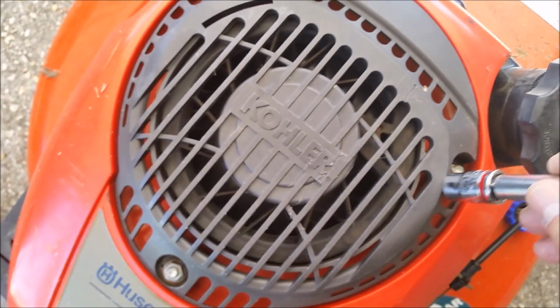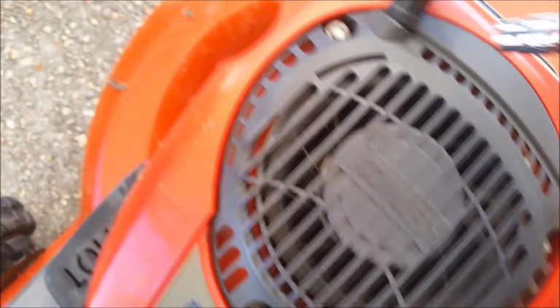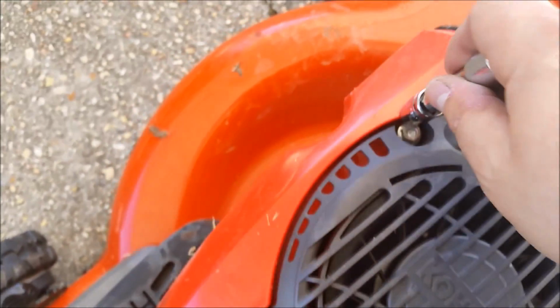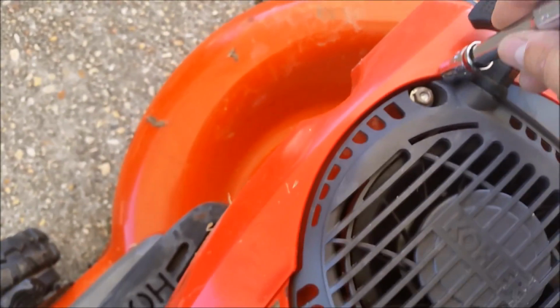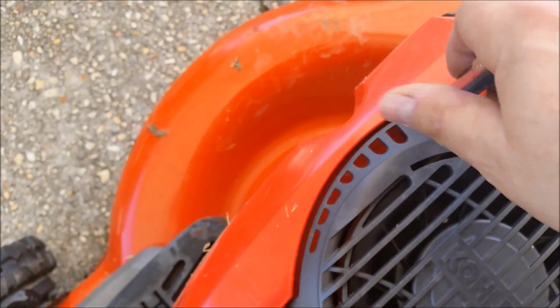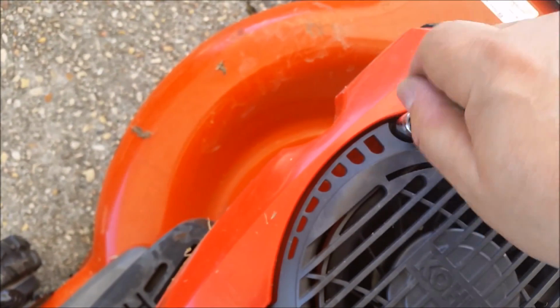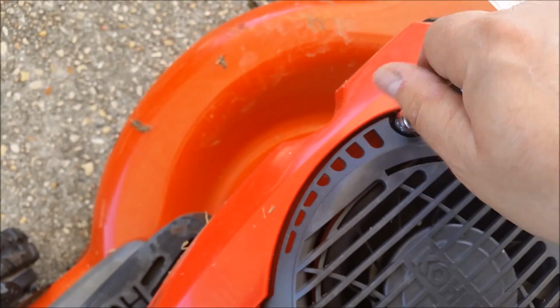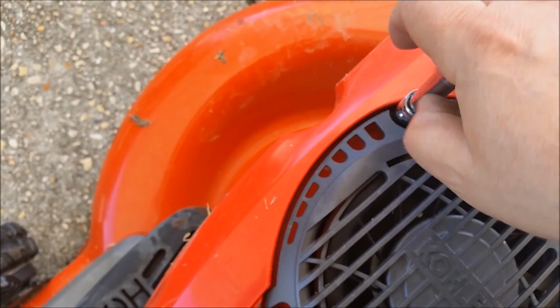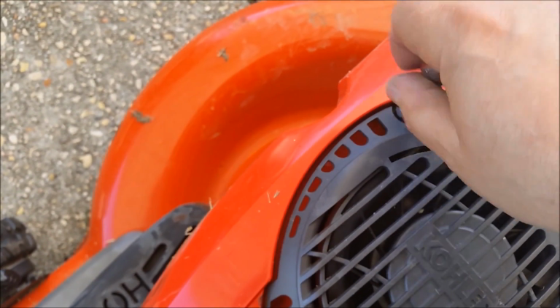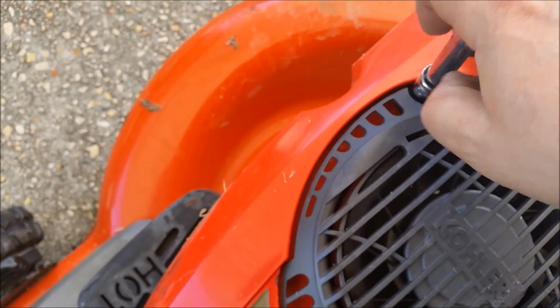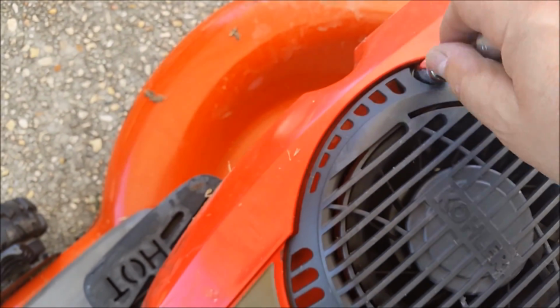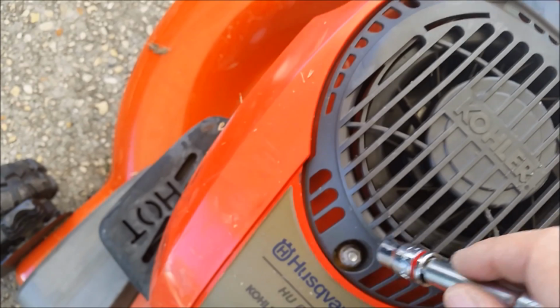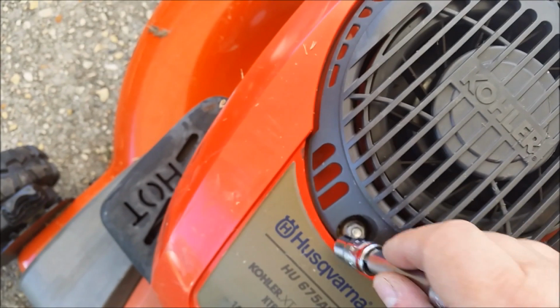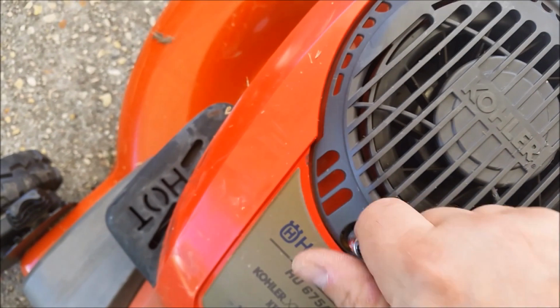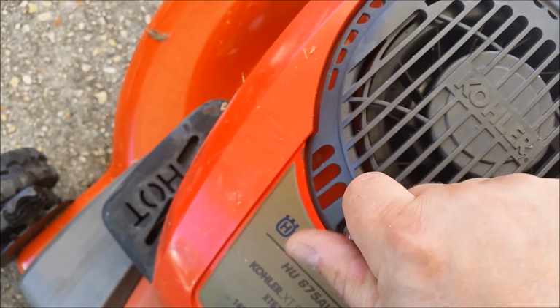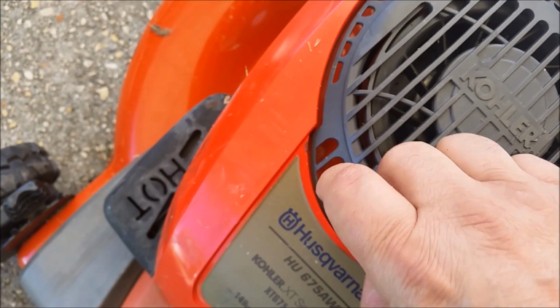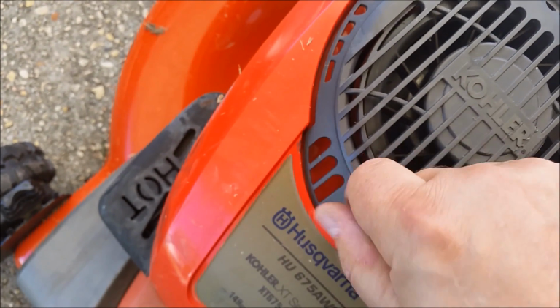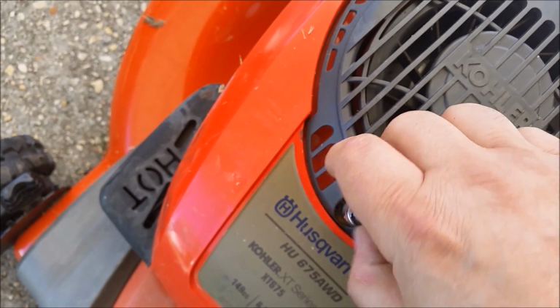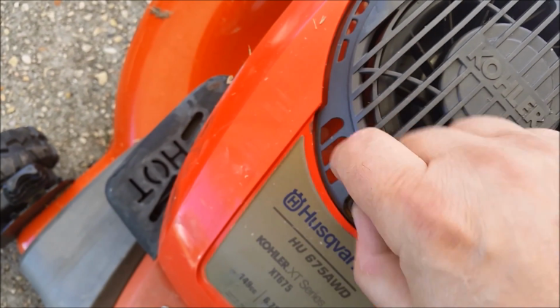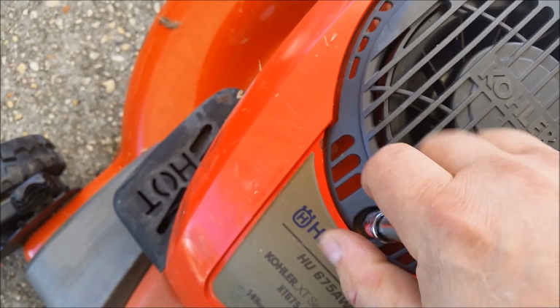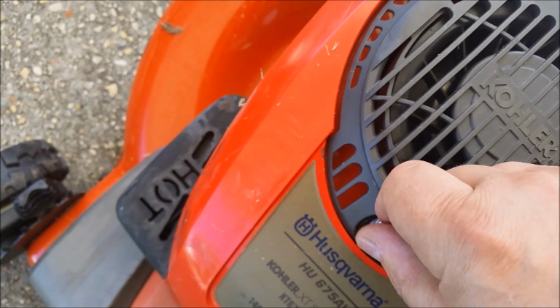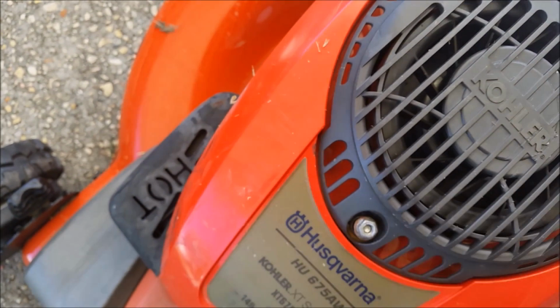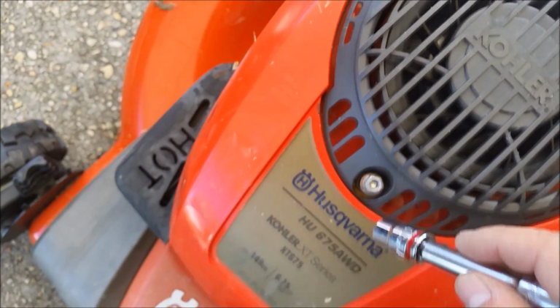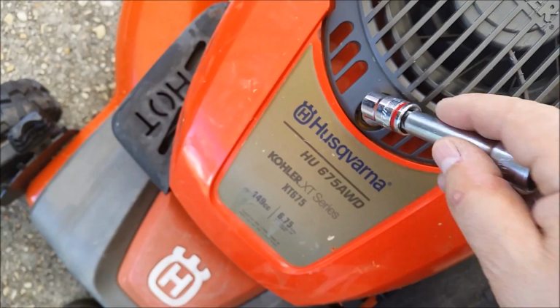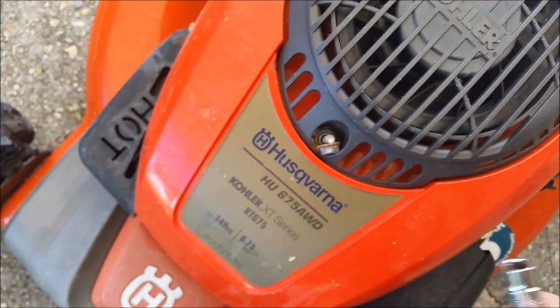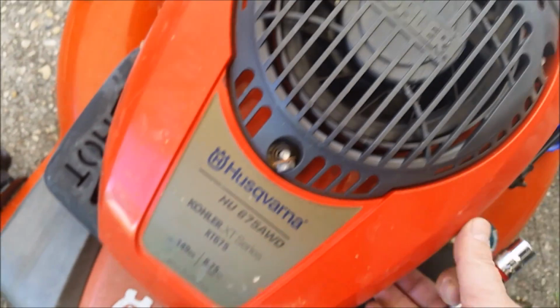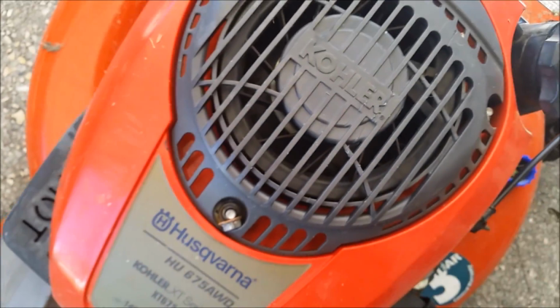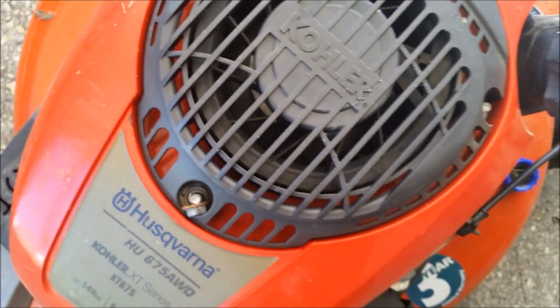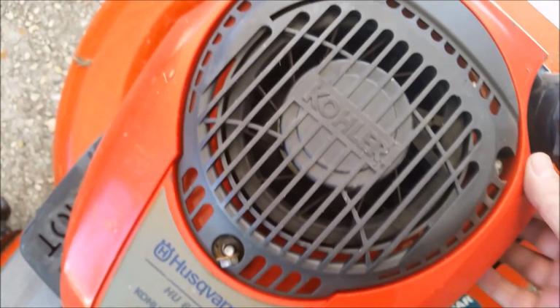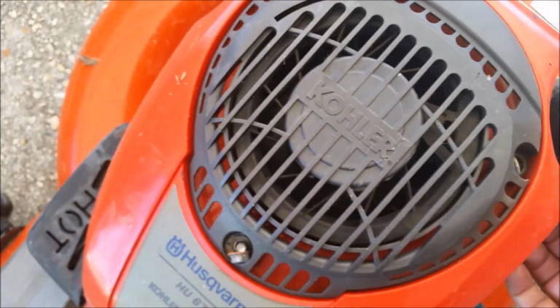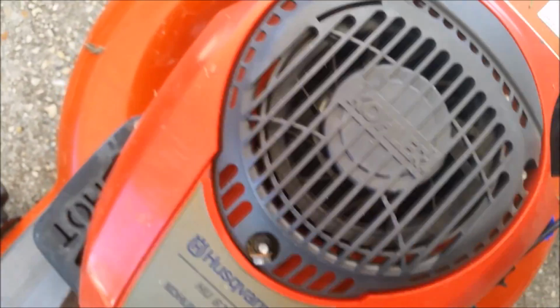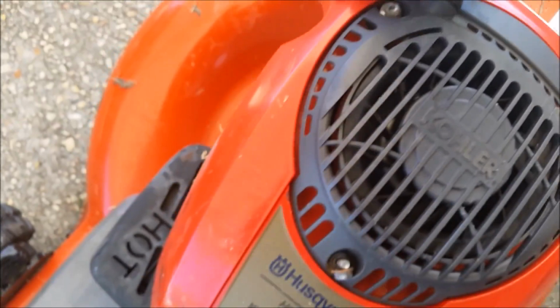Got that one off, this one off, this one off — there we go. The cover just comes right up.